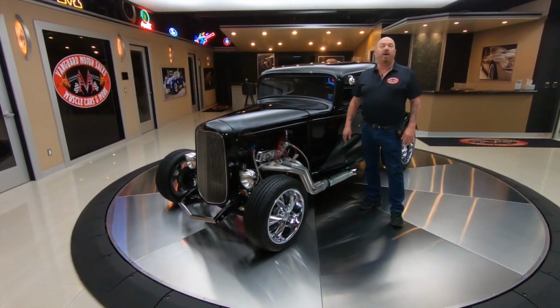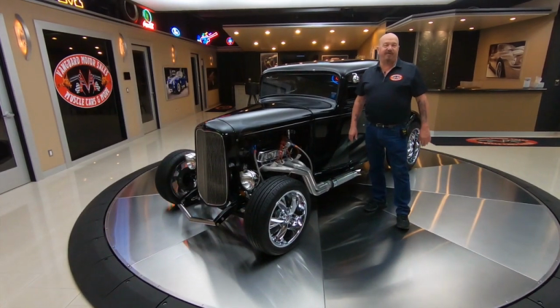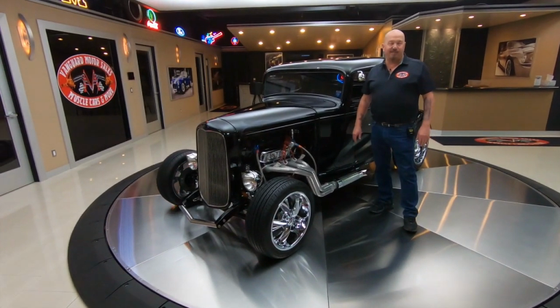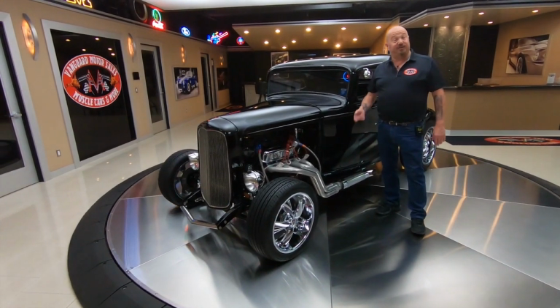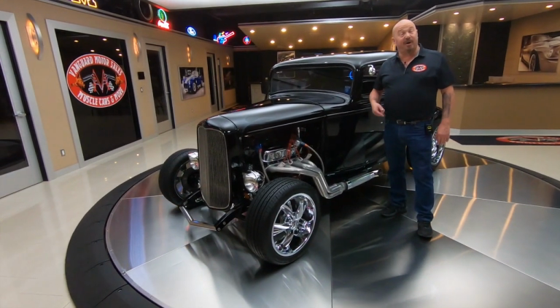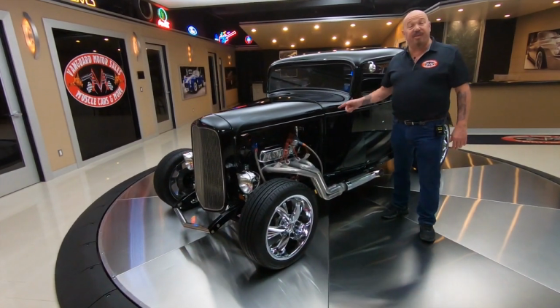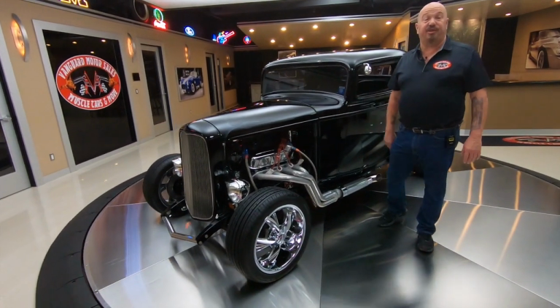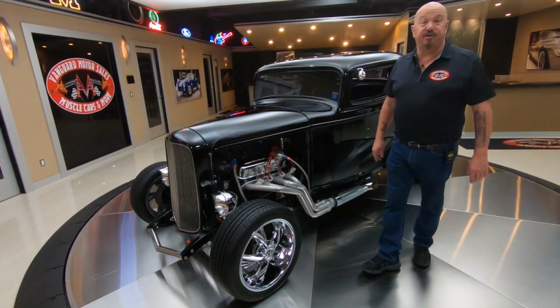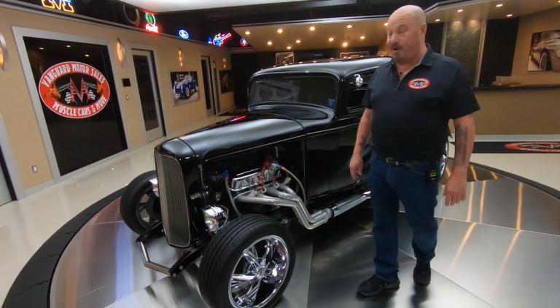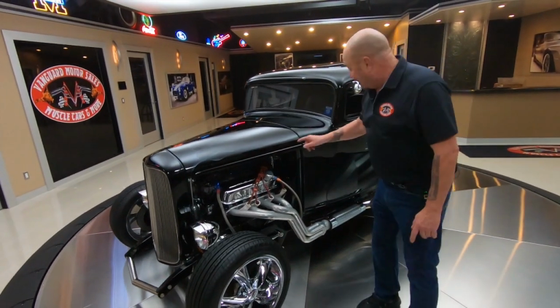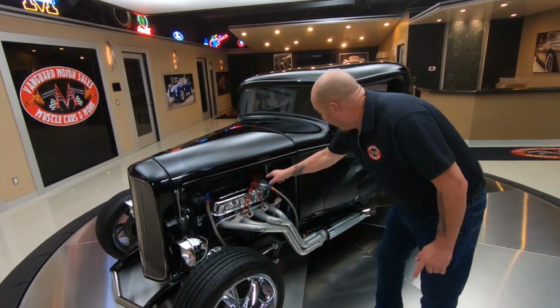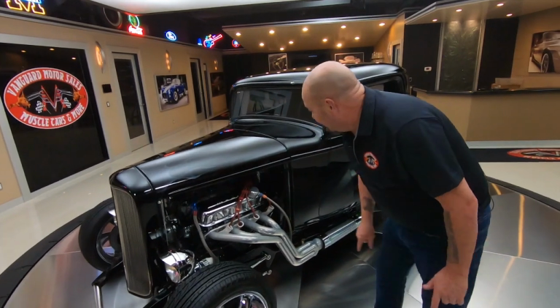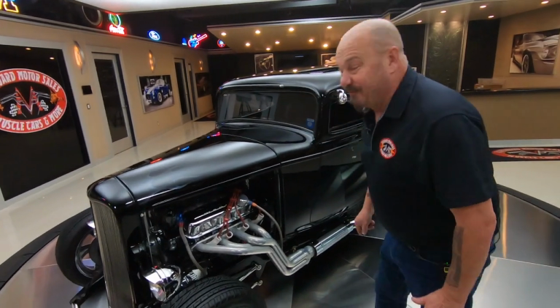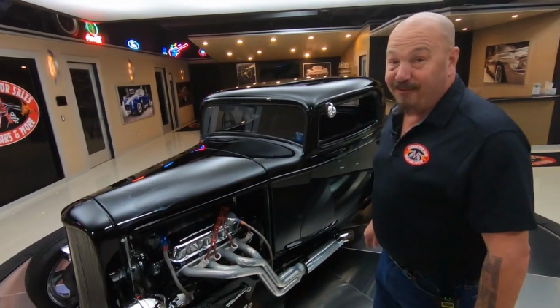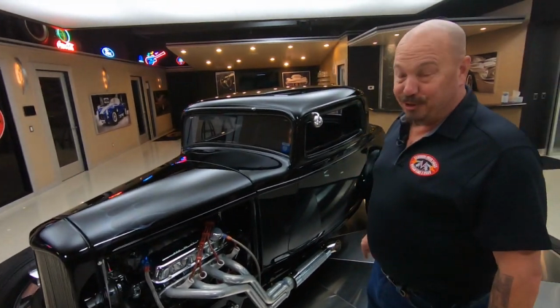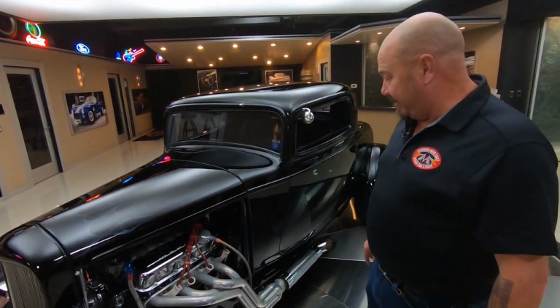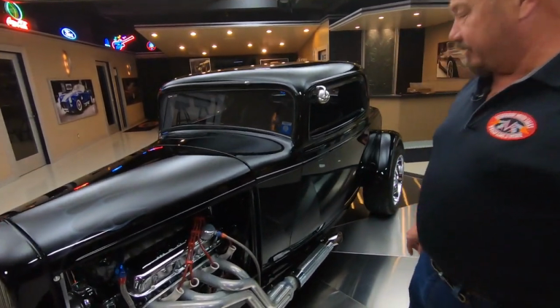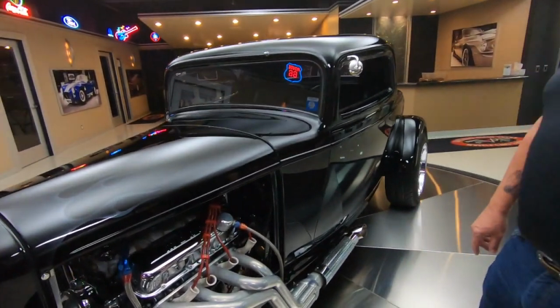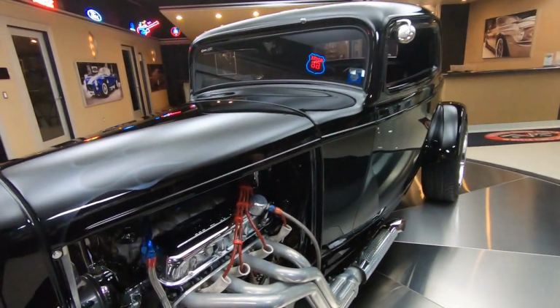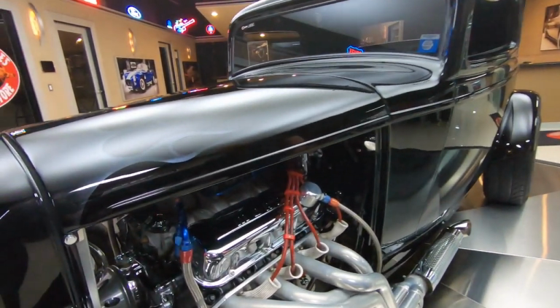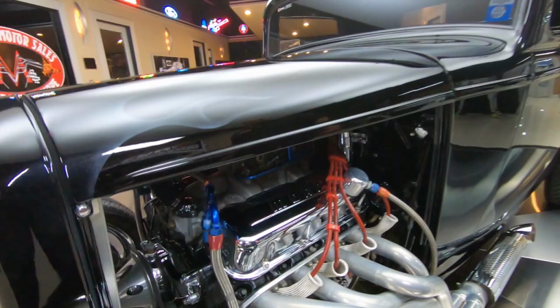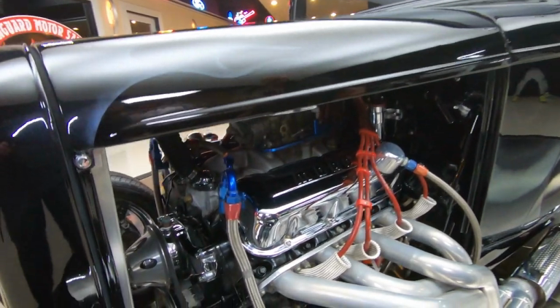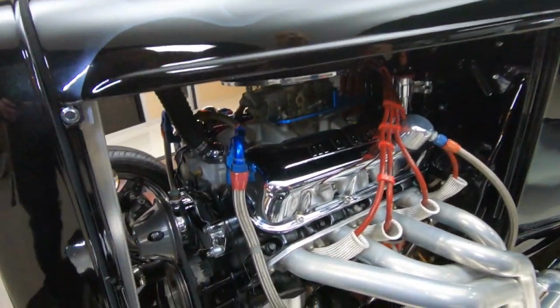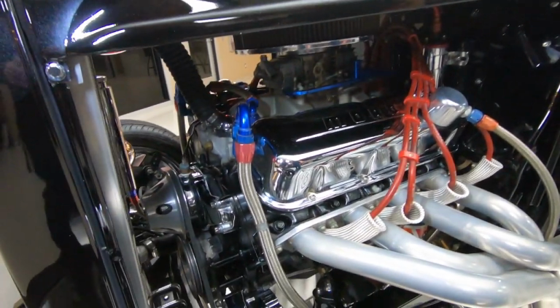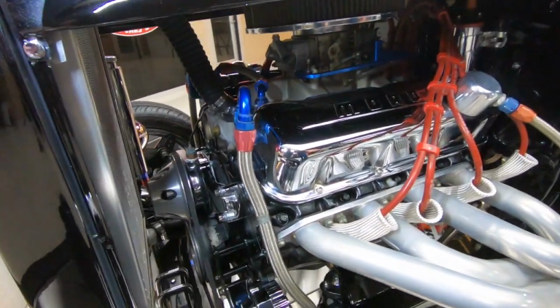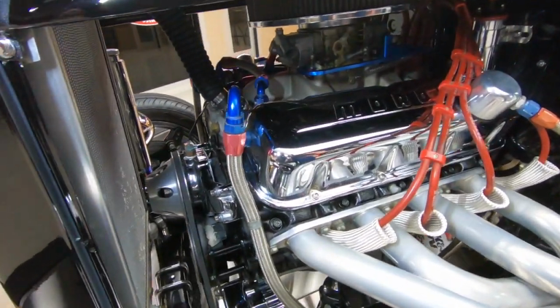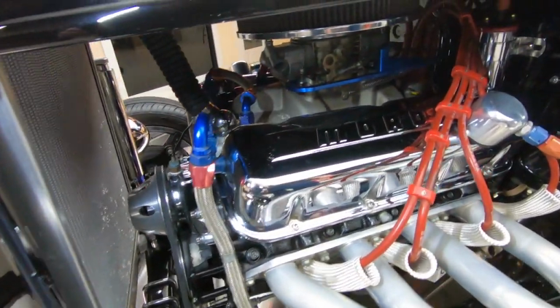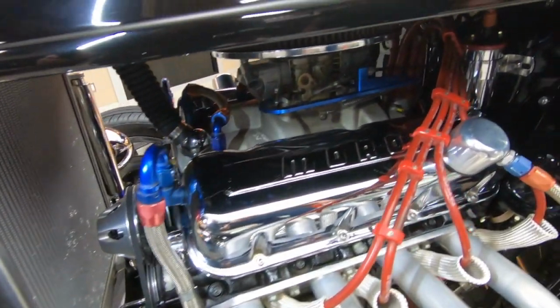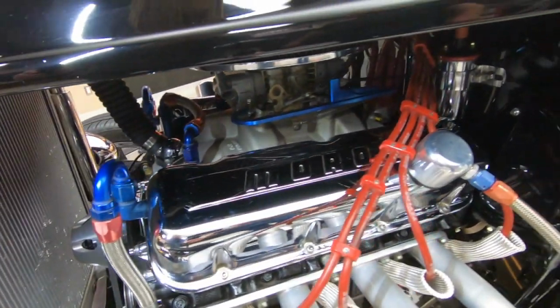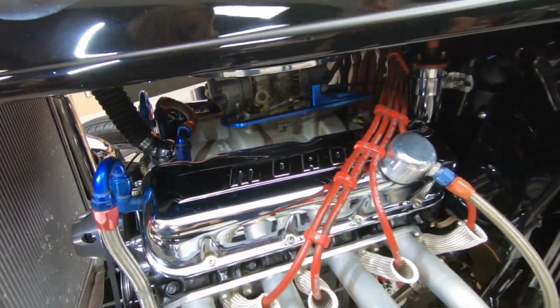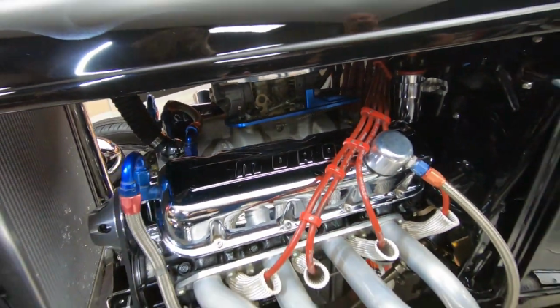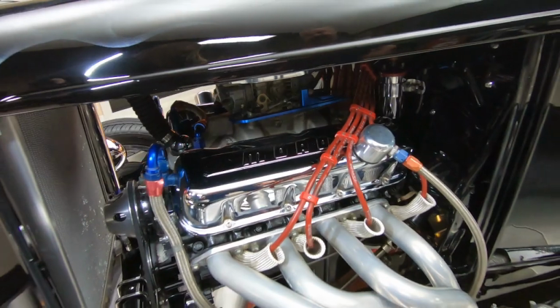Welcome back to Vanguard Motor Sales. I'm Greg and this is the '32 Ford — and that is a 502, baby. You want to talk about horsepower? This dude has got some horsepower — 502 cubic inches of it.